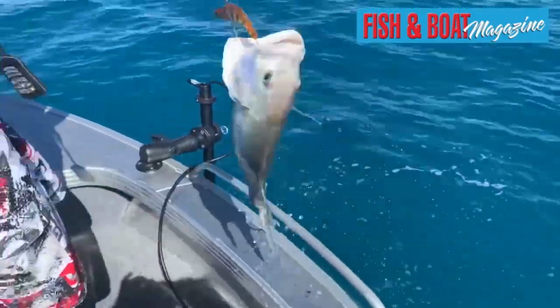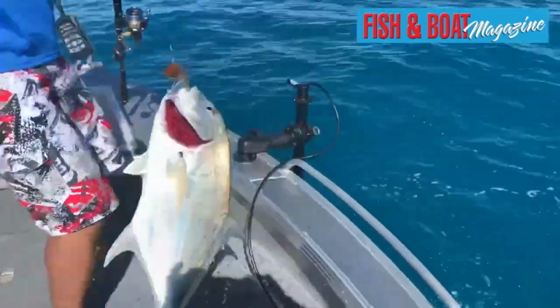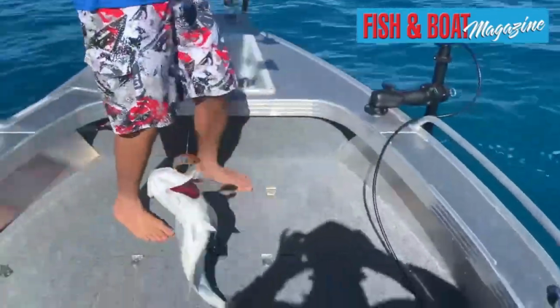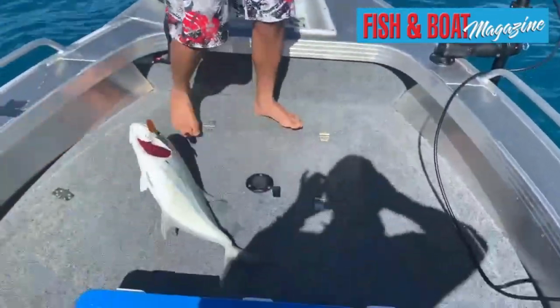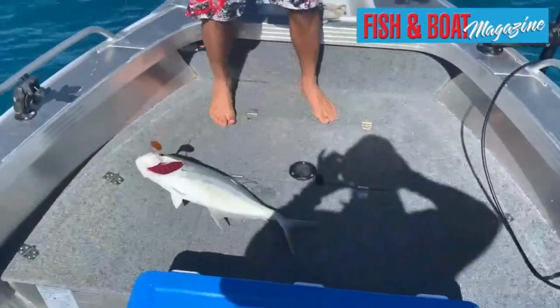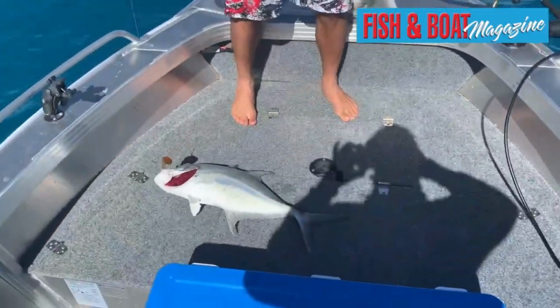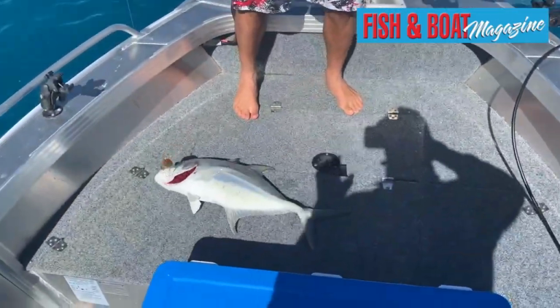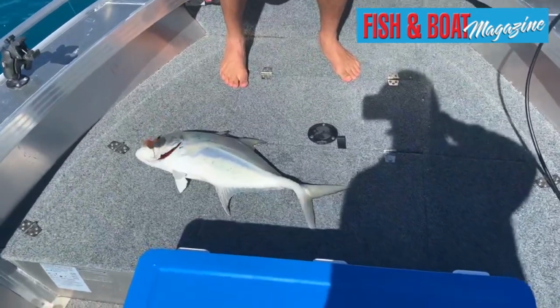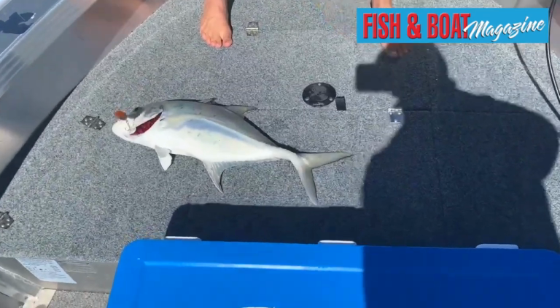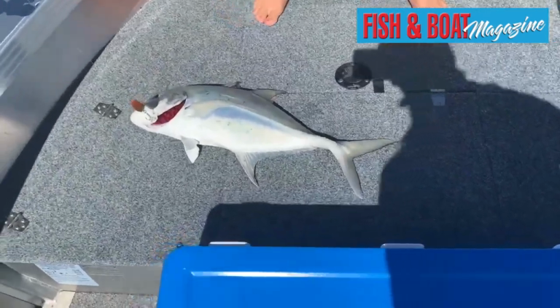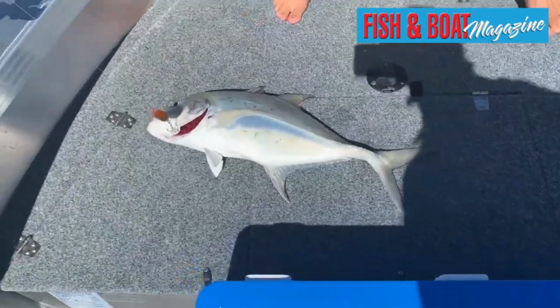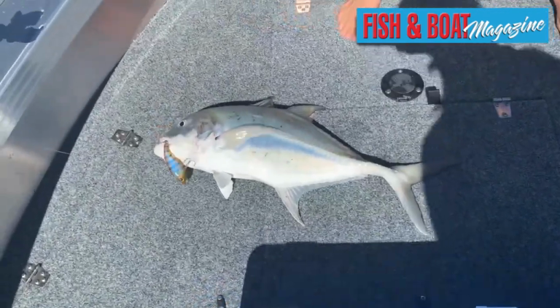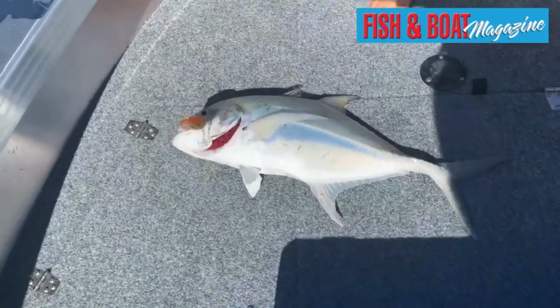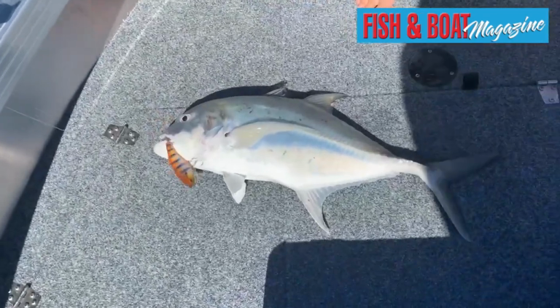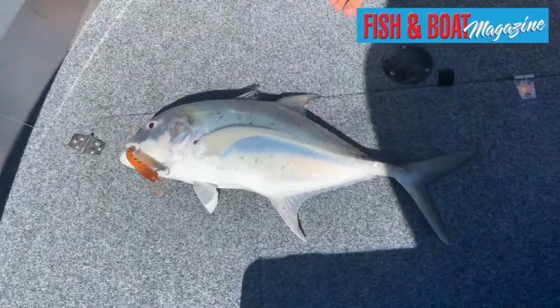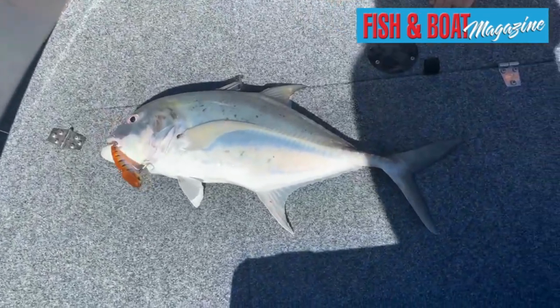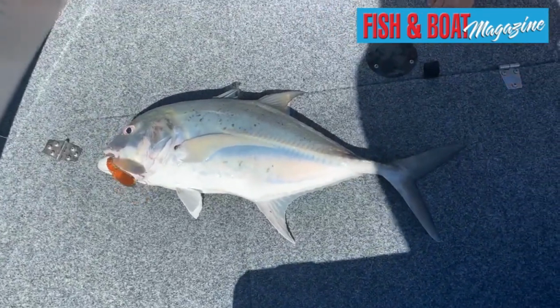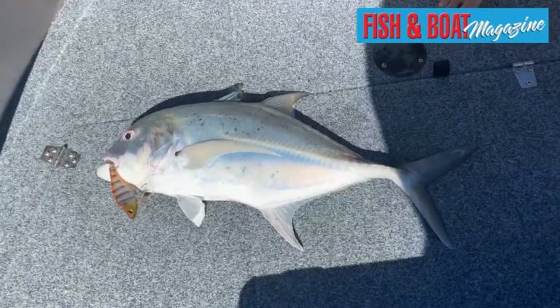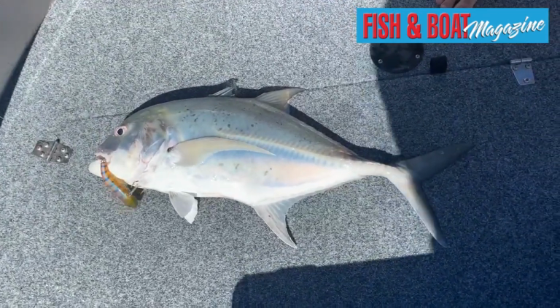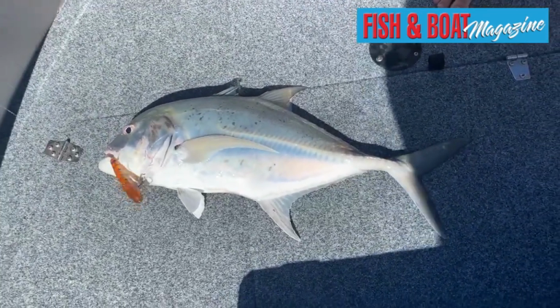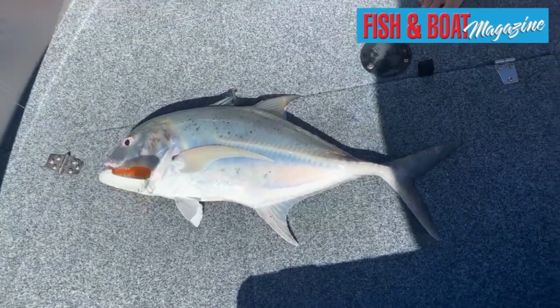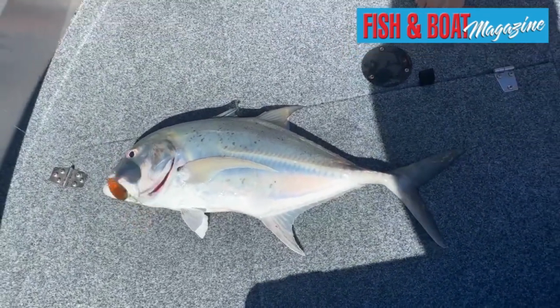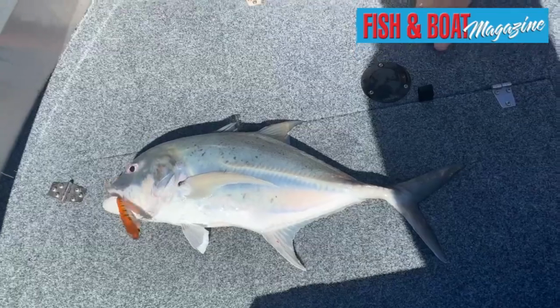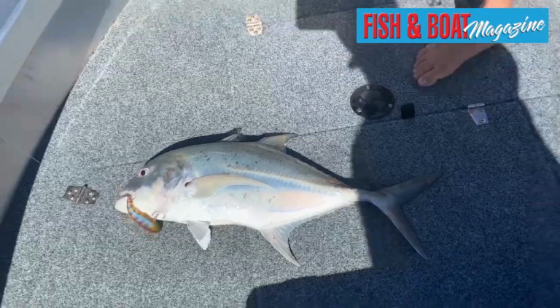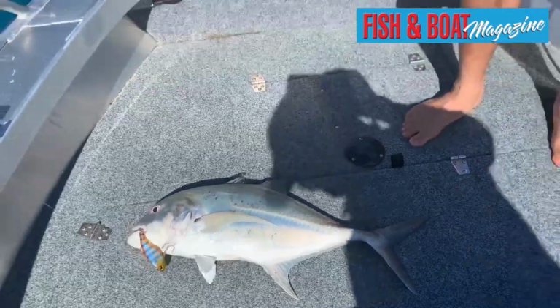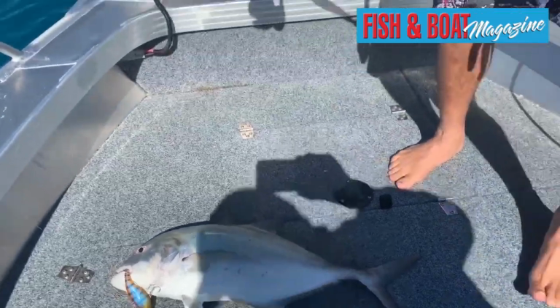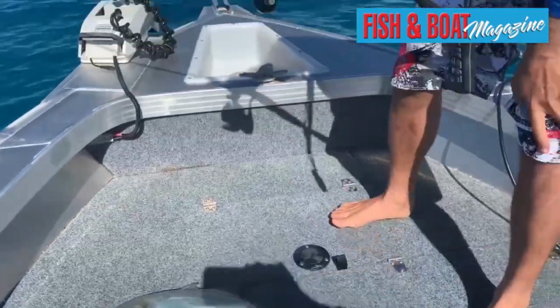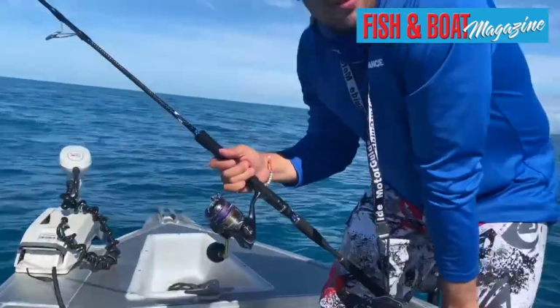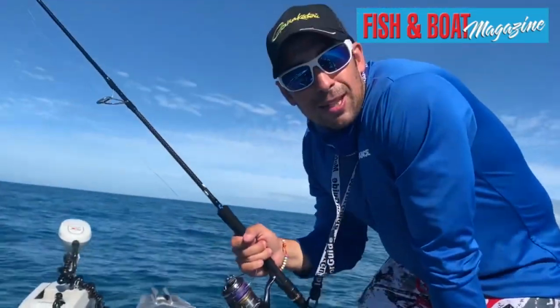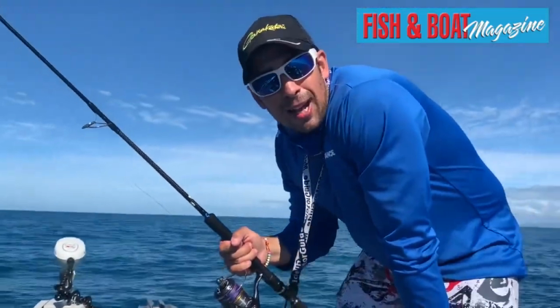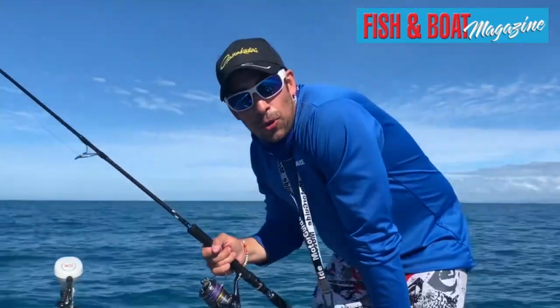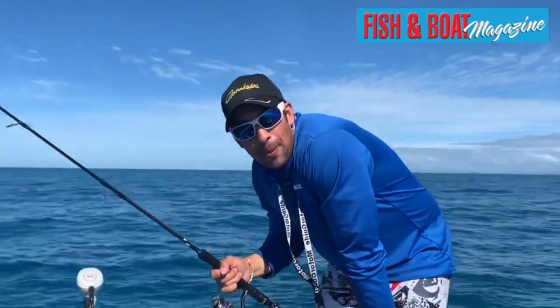There we go — not a GT, looks like a little trevally, brassy or something like that on the Atomic Semi-Hard Vibe. How good though — on the Active Target, saw it all happen.